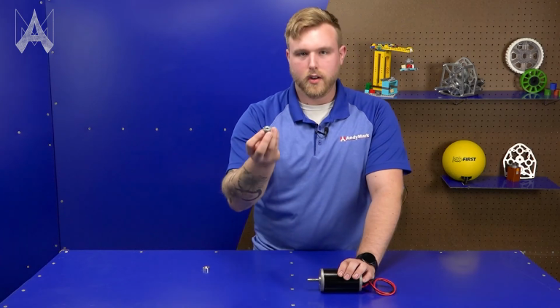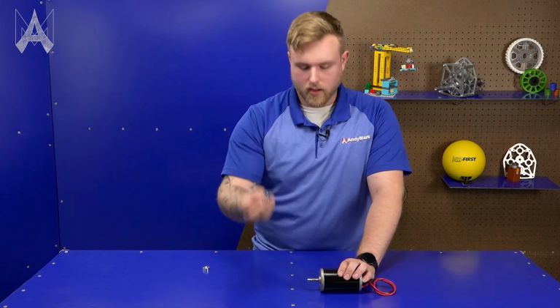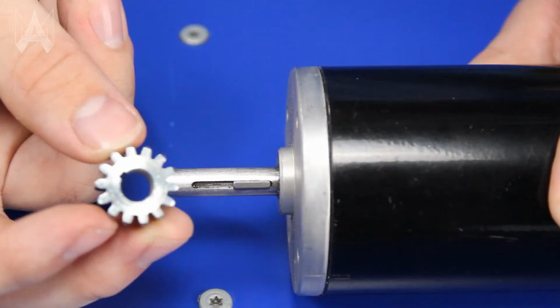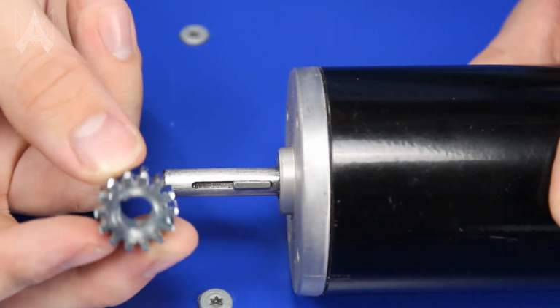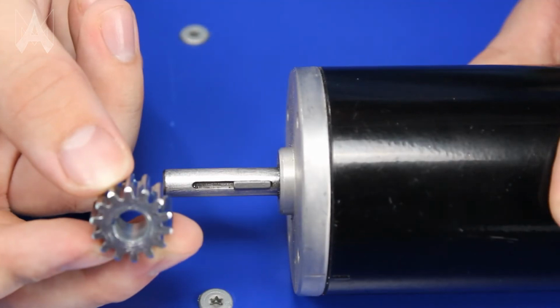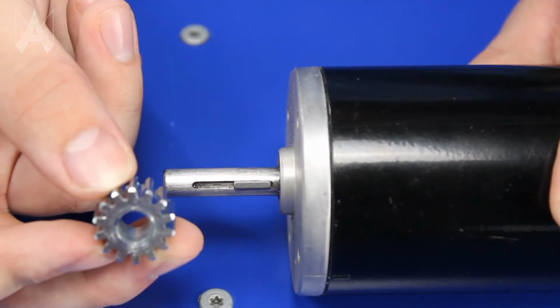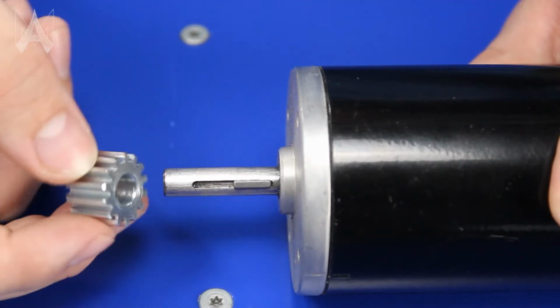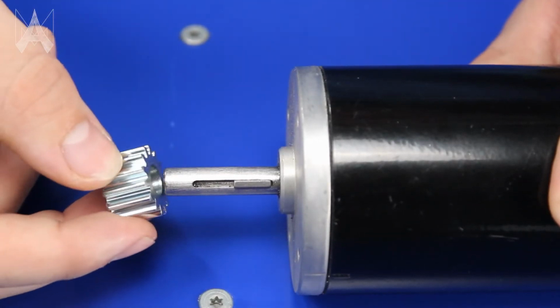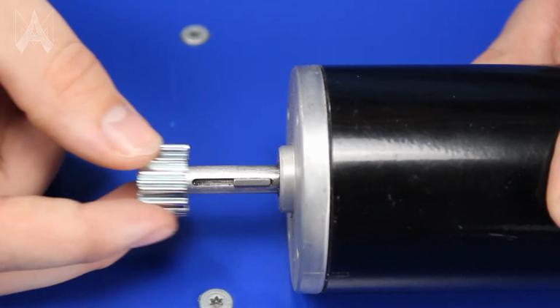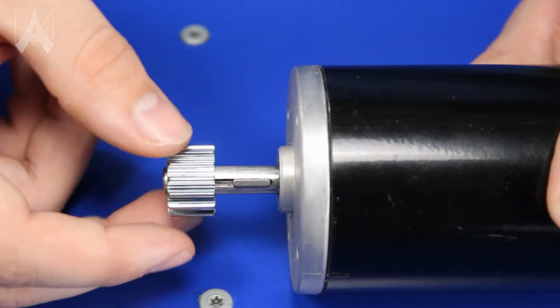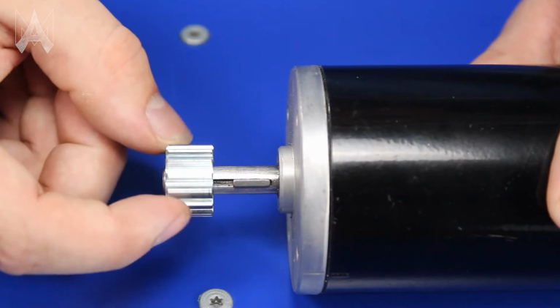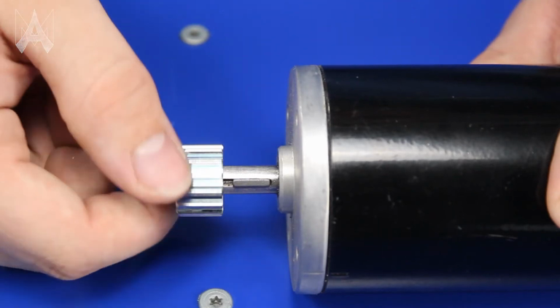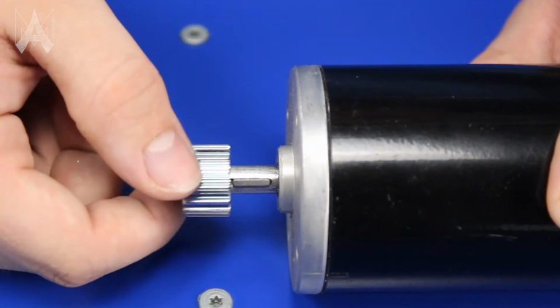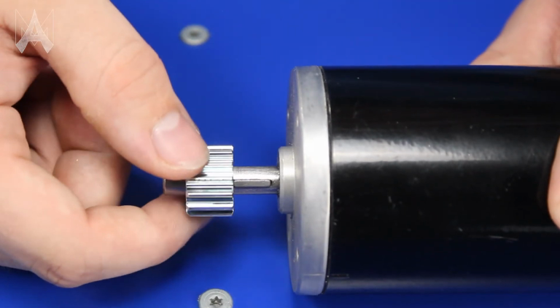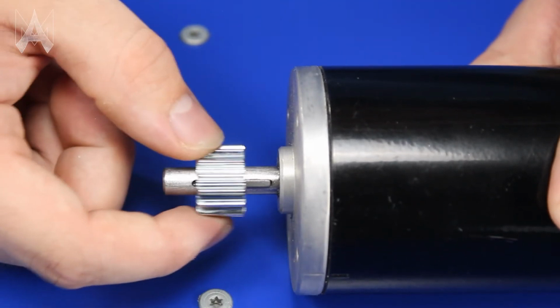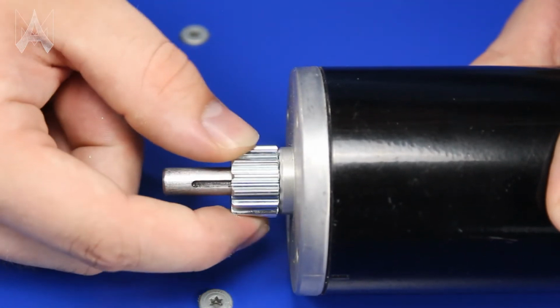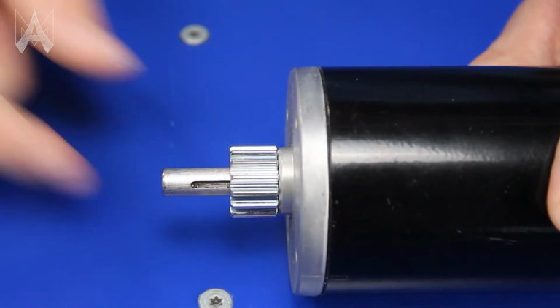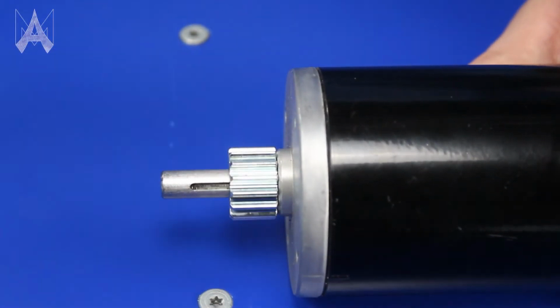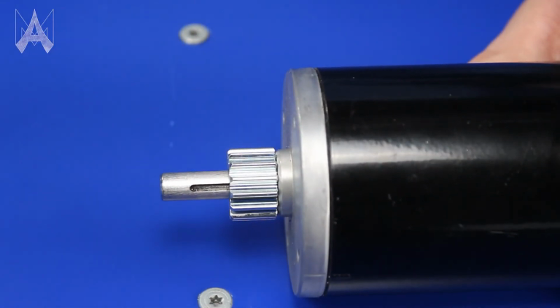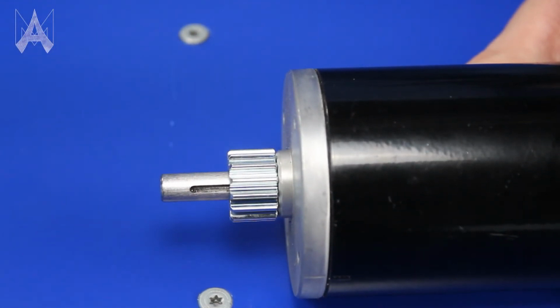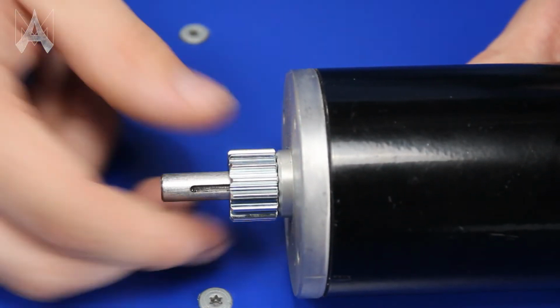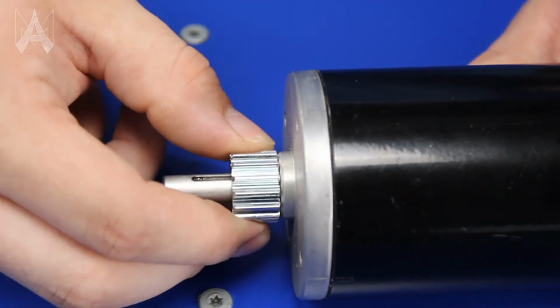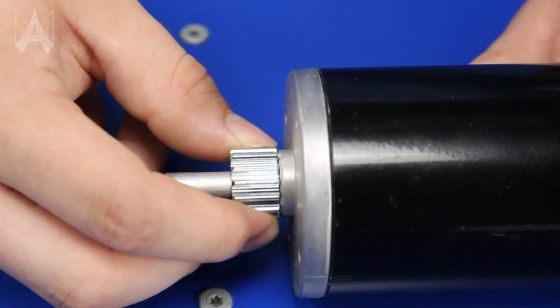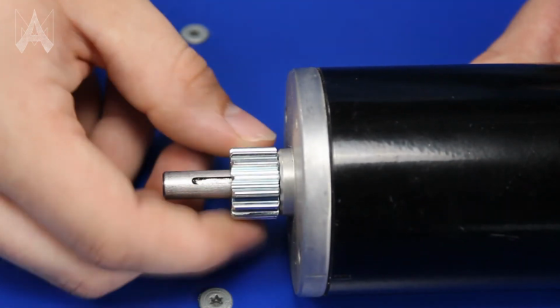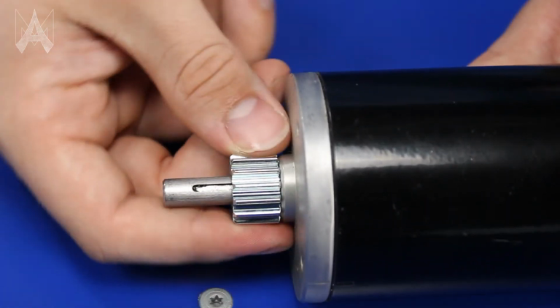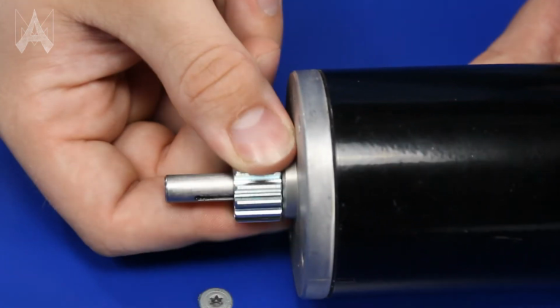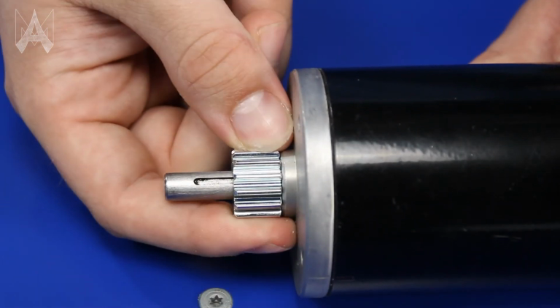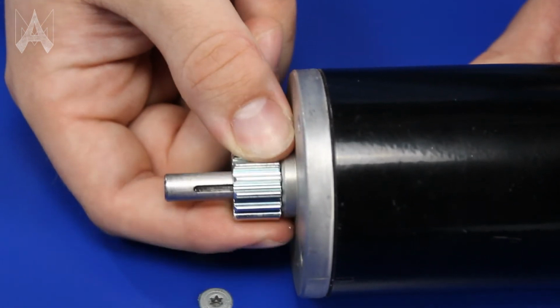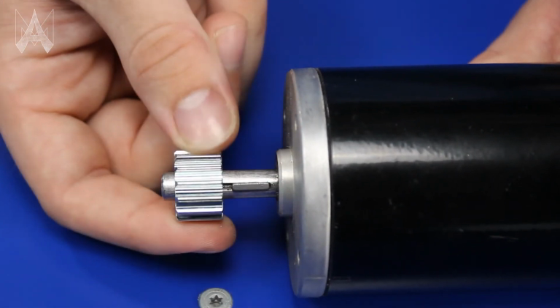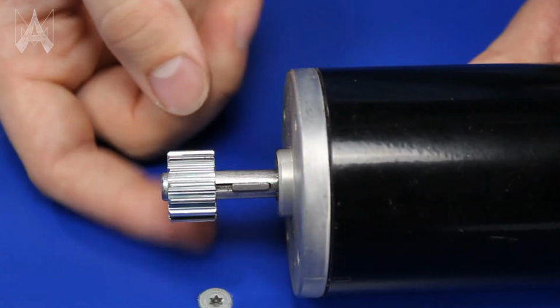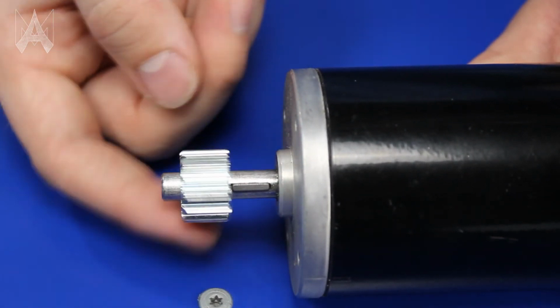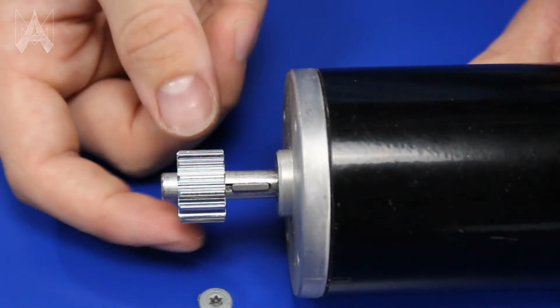Then take your gear, line your keyways up, and you'll be able to put it on. Now I can turn the gear and the shaft will move. But if I move it out of the key, the gear is rotating on the bore — you don't want that.